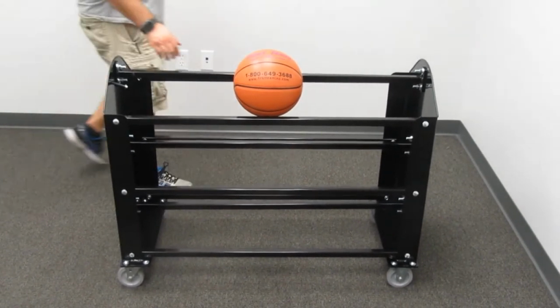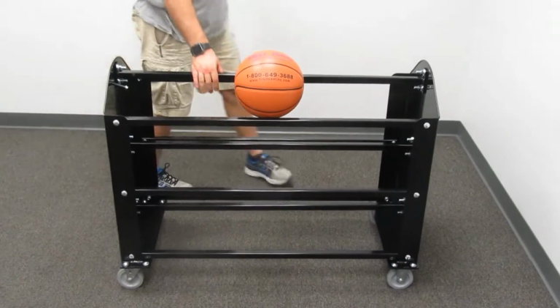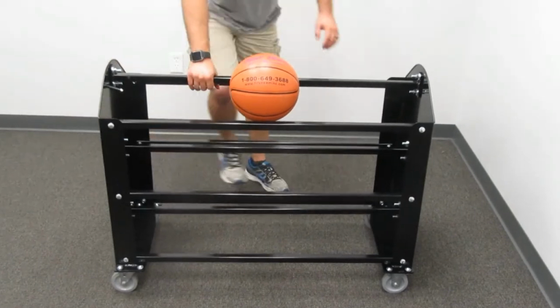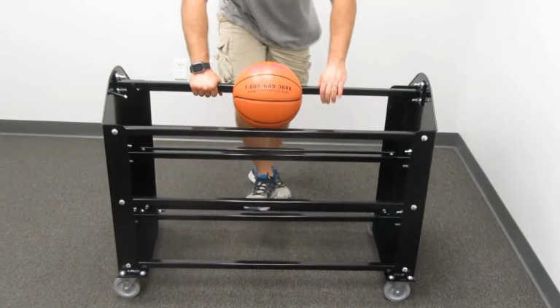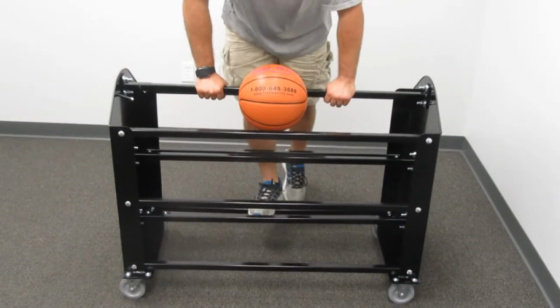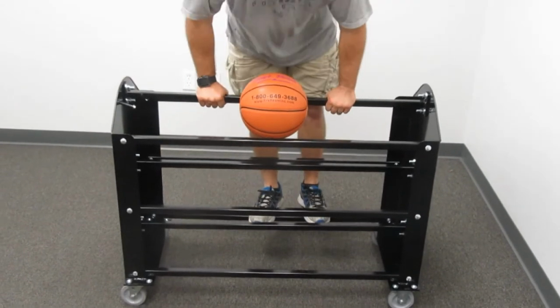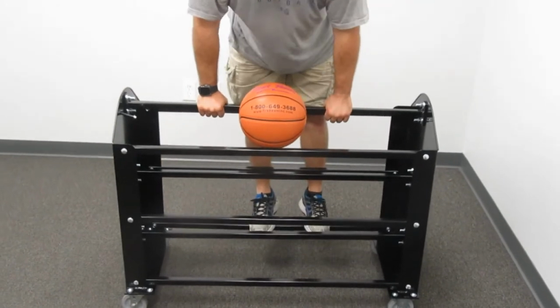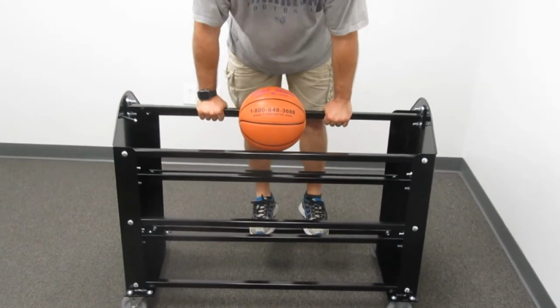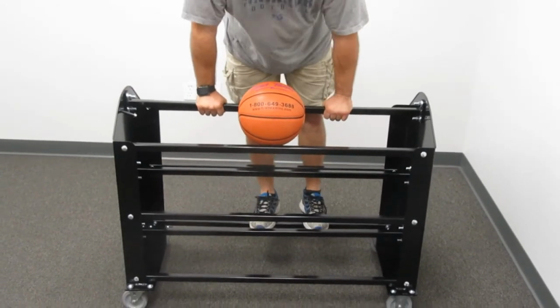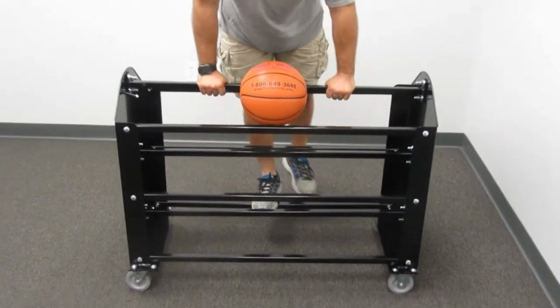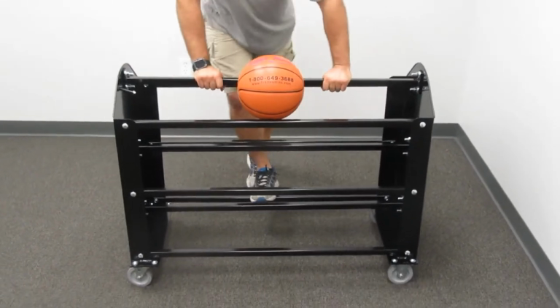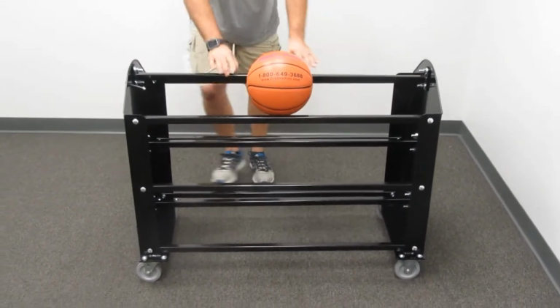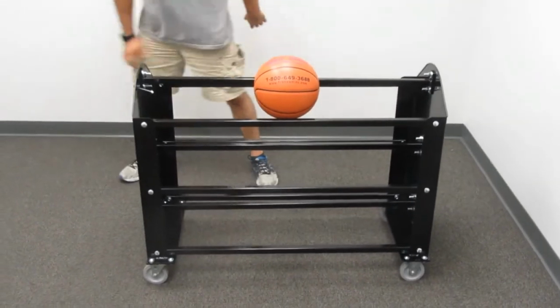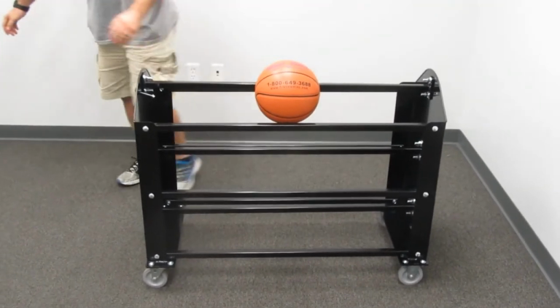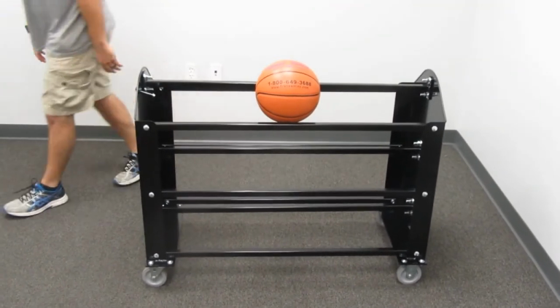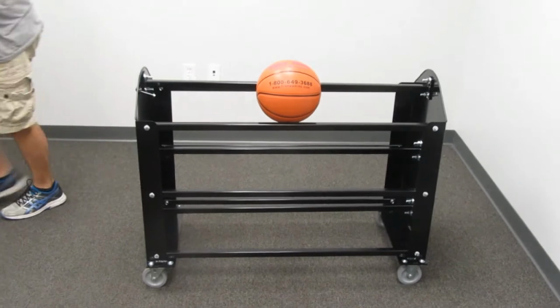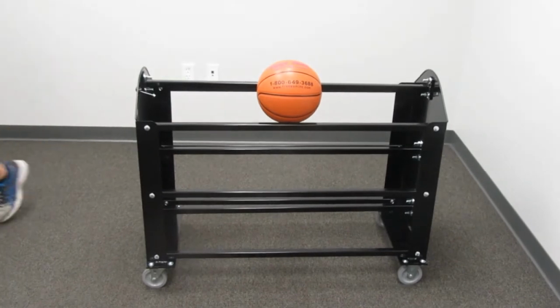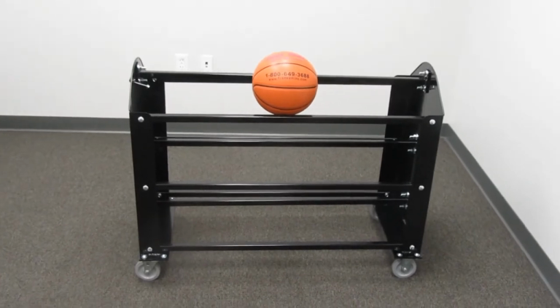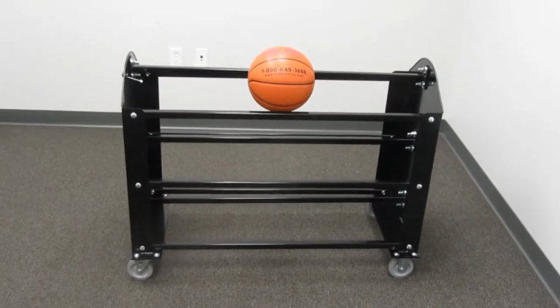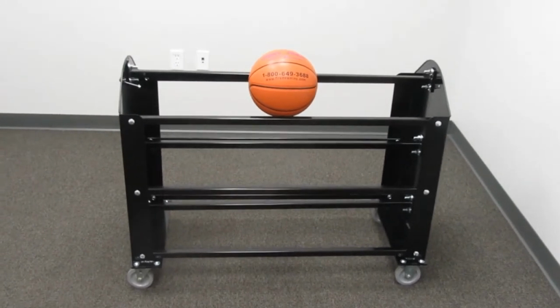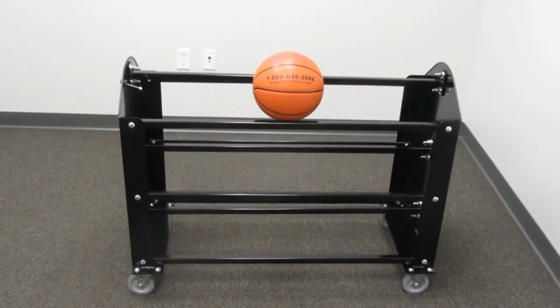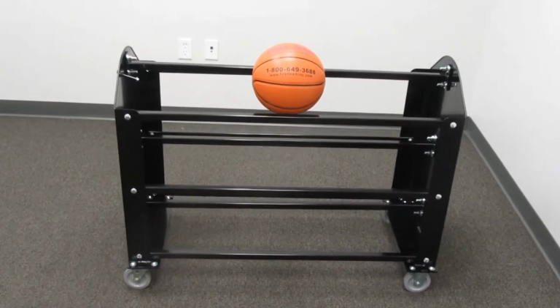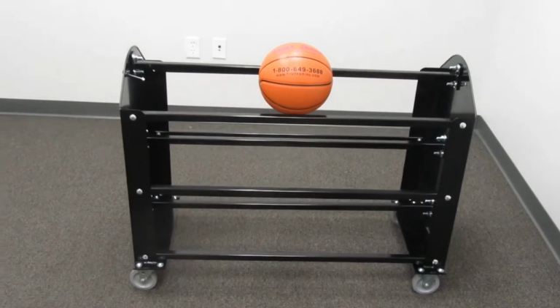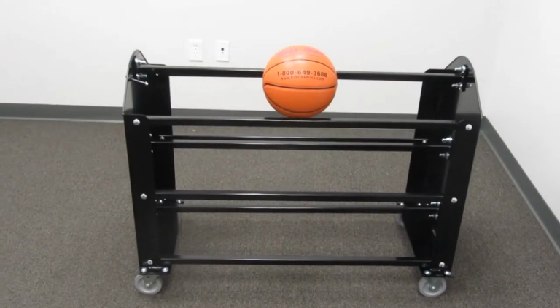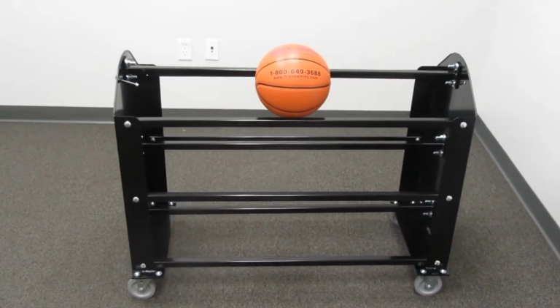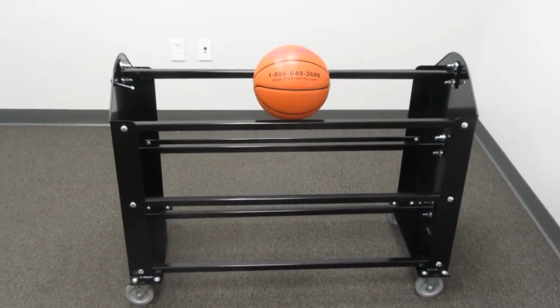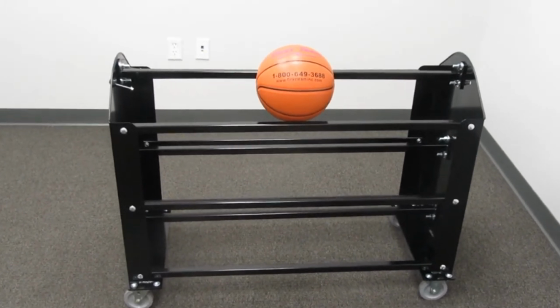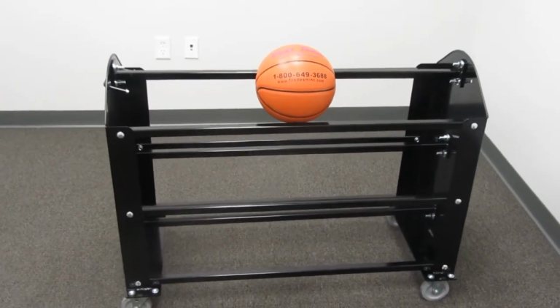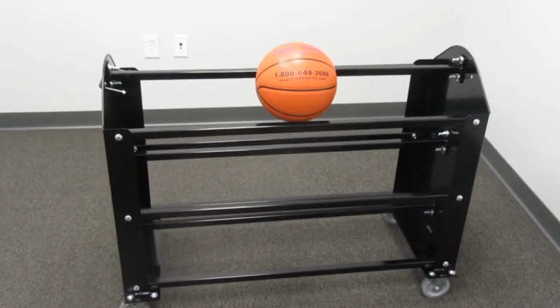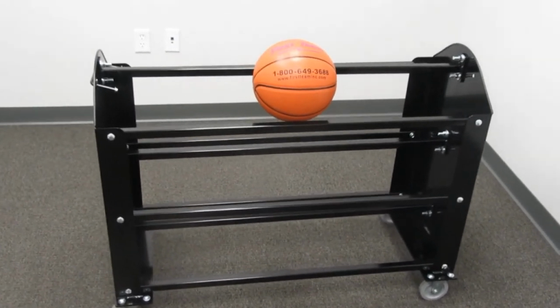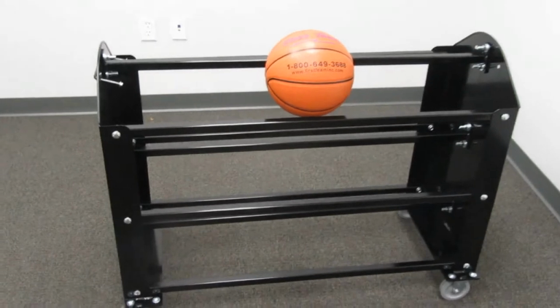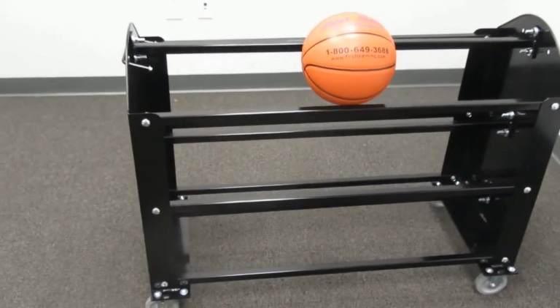so it's extra strong, much heavier duty than standard flimsy ball carriers. It has a black powder coat finish.